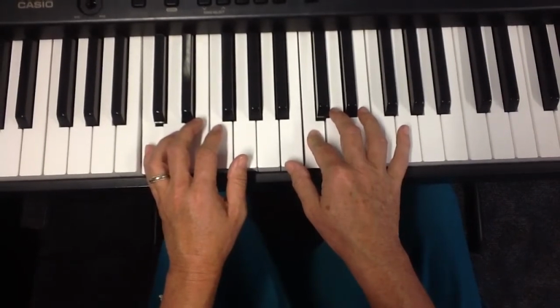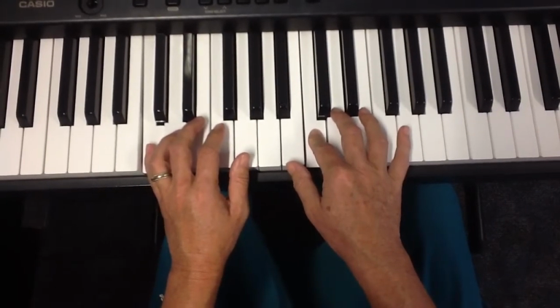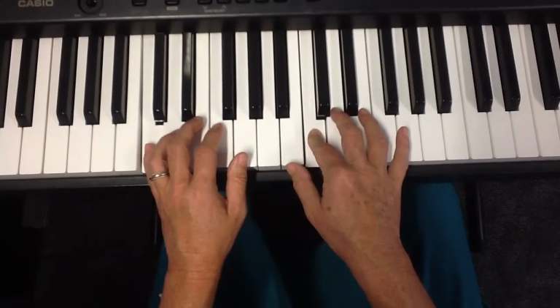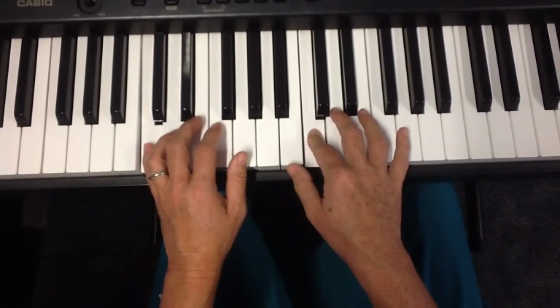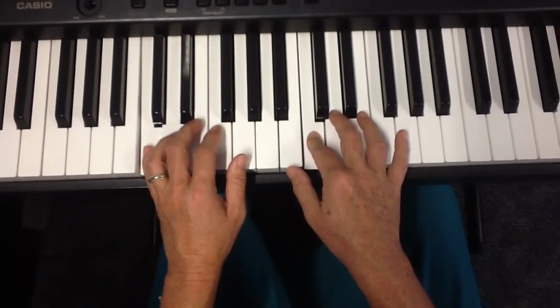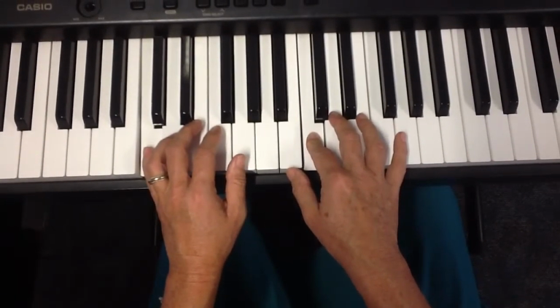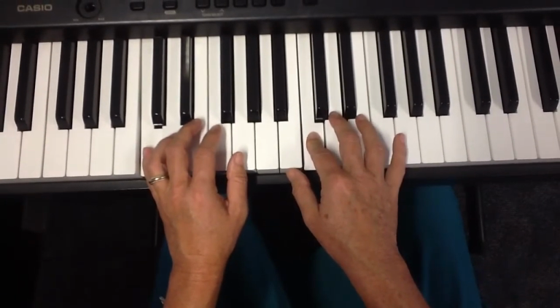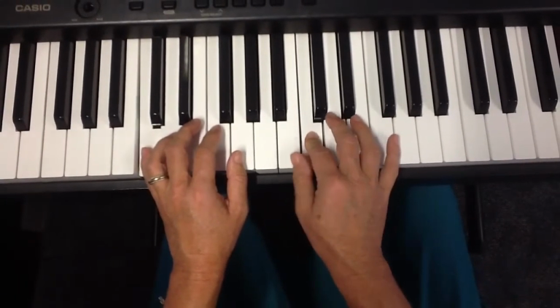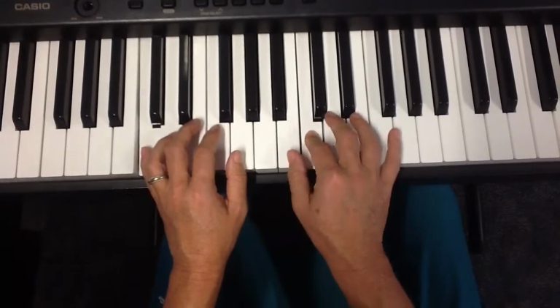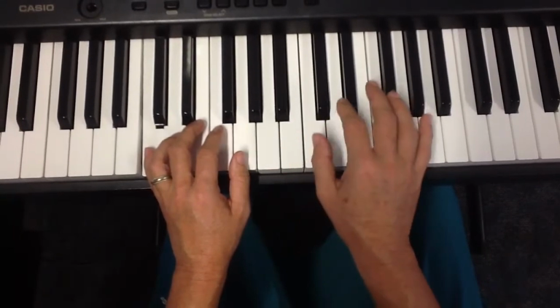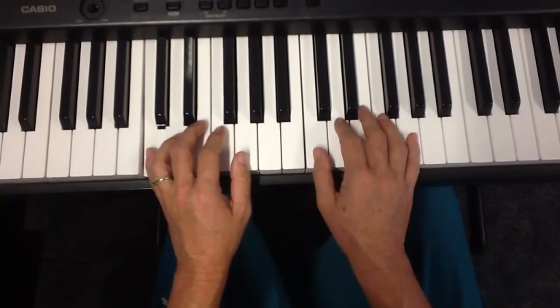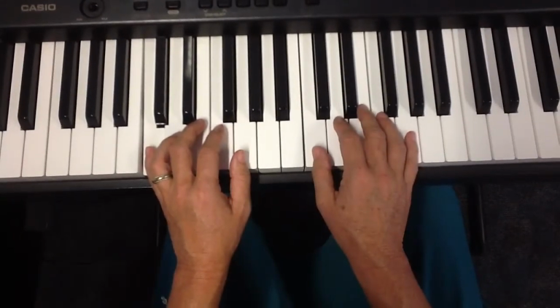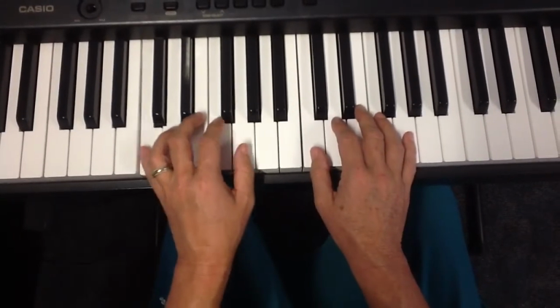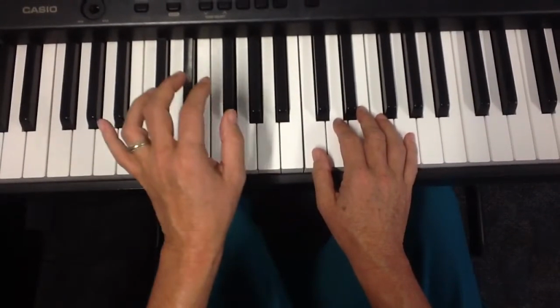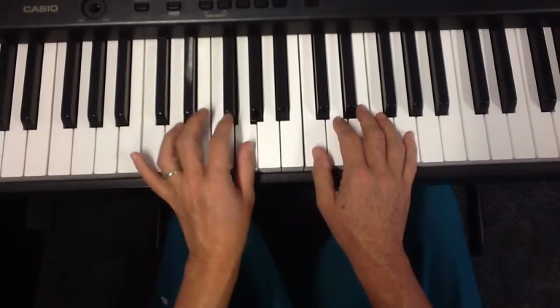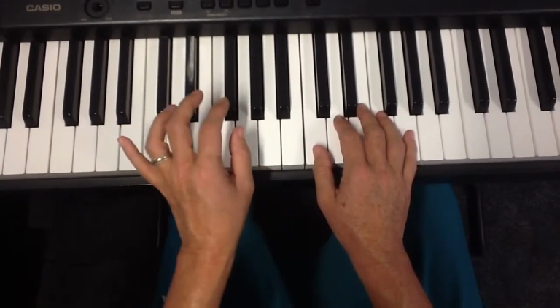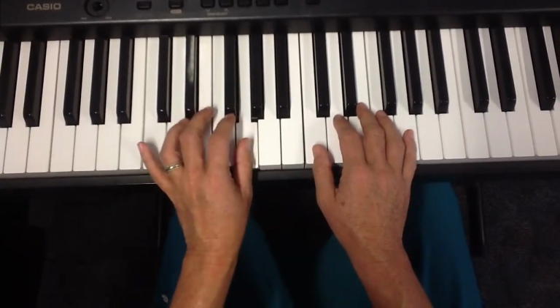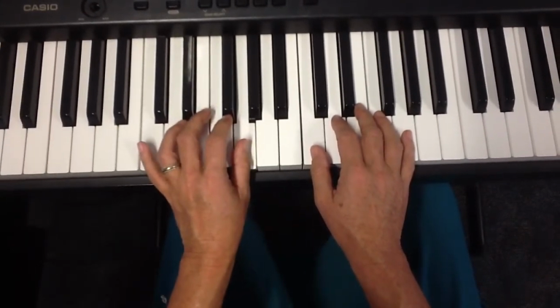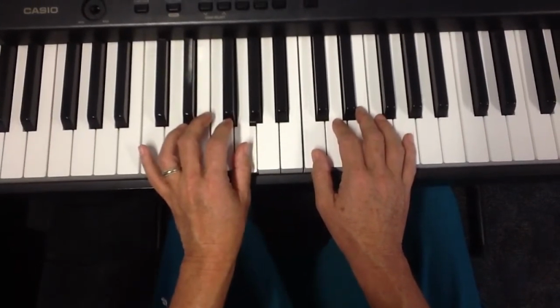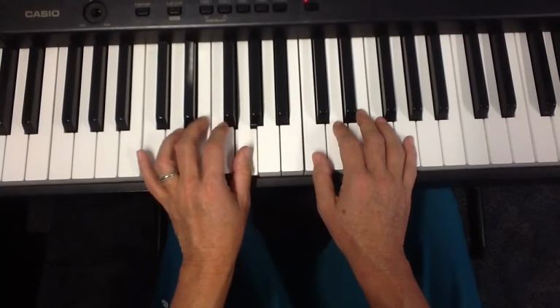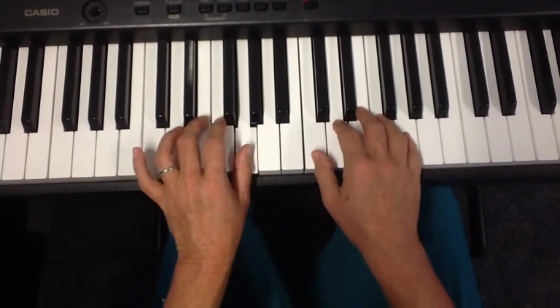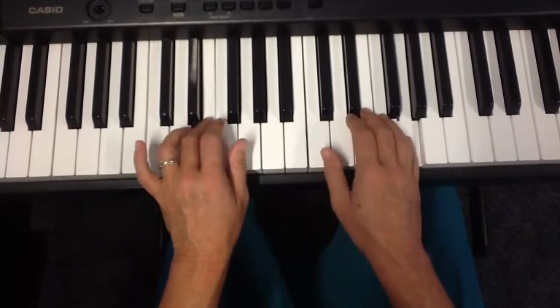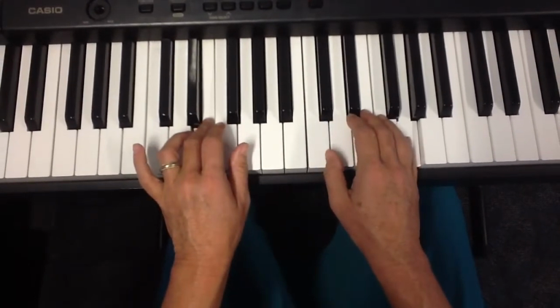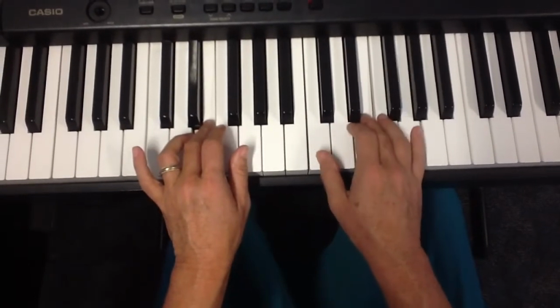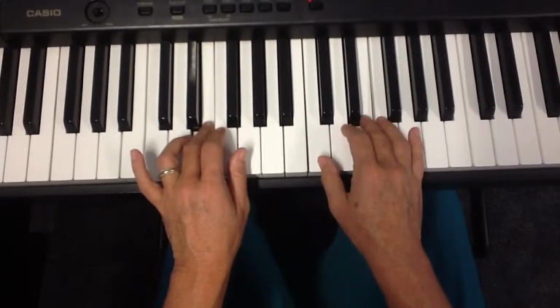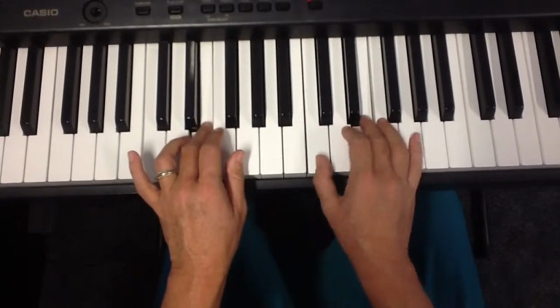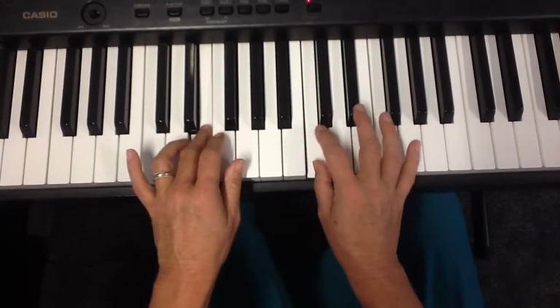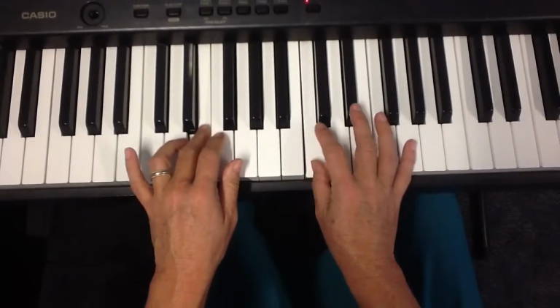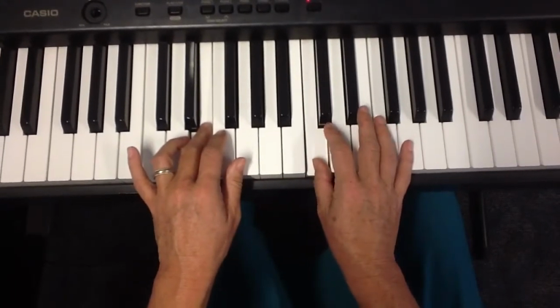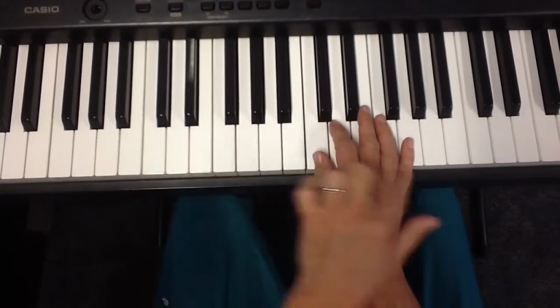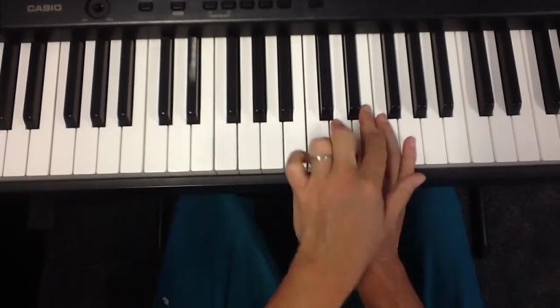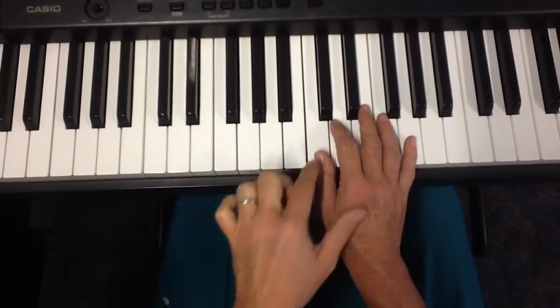Here comes a little extra bit that we haven't even done yet. We're going to move our hand all the way up here, and we're going to do another happy birthday dear, and have a look at those three notes.